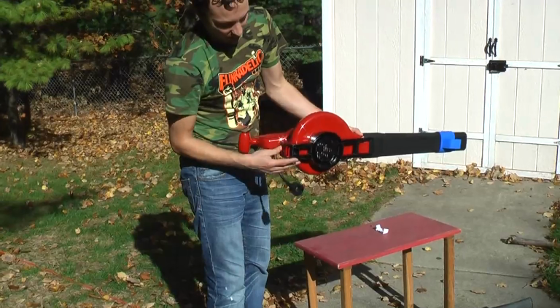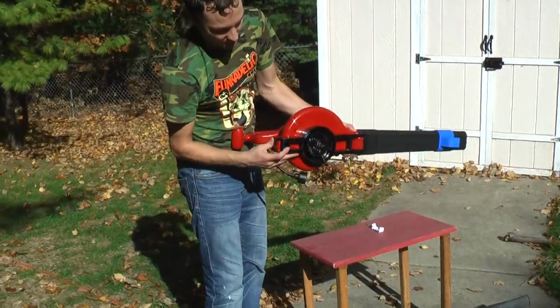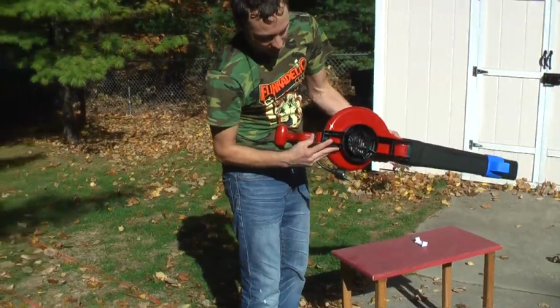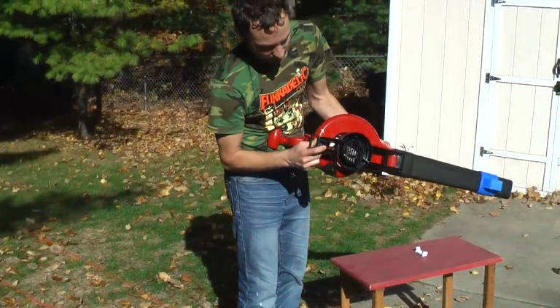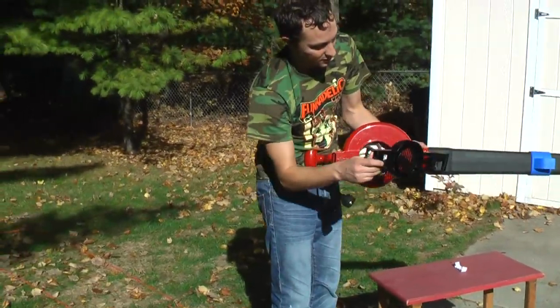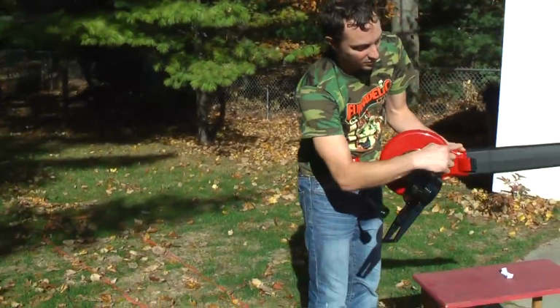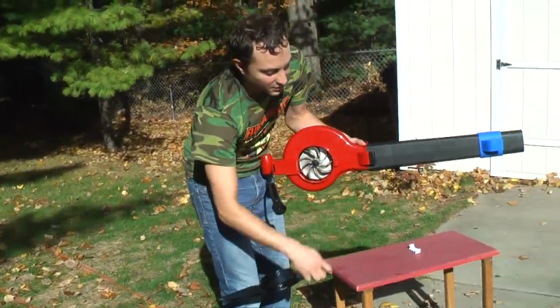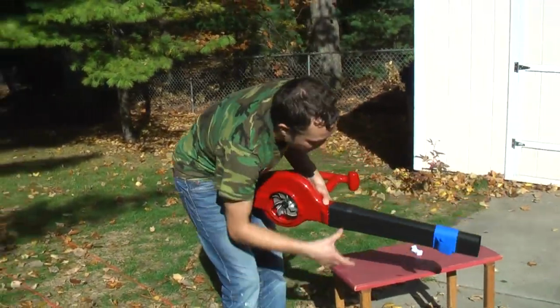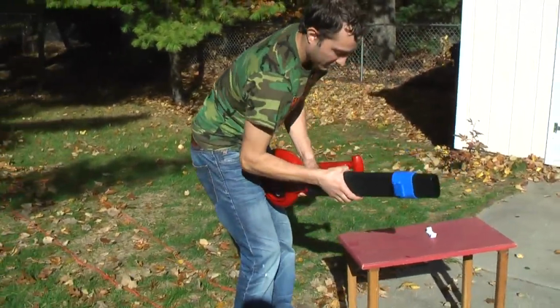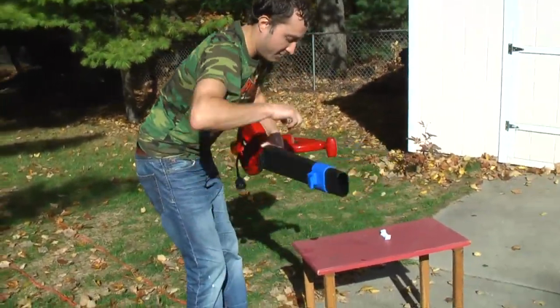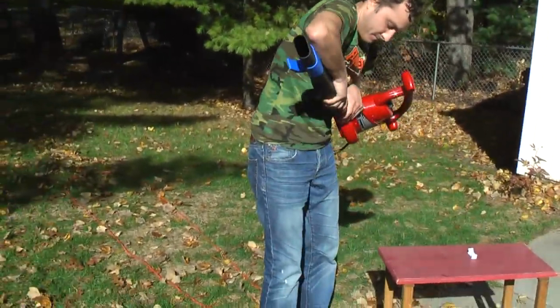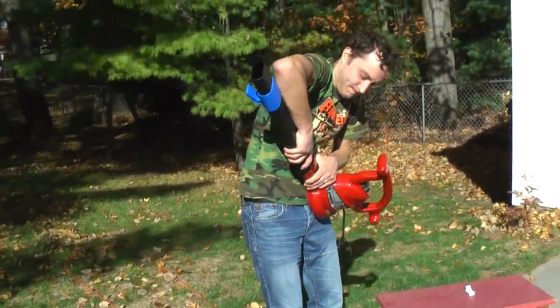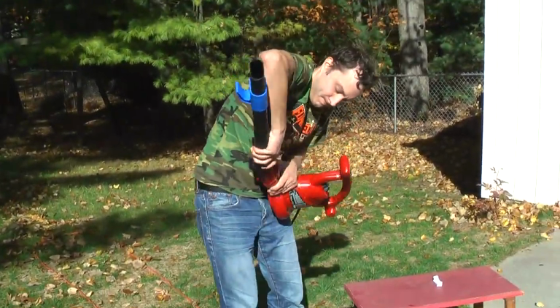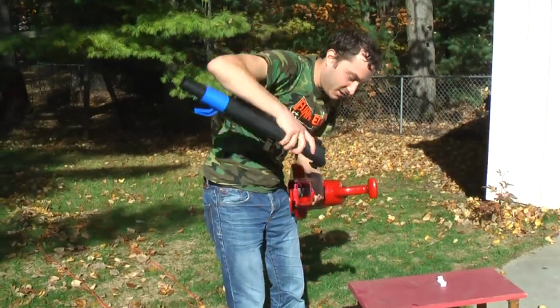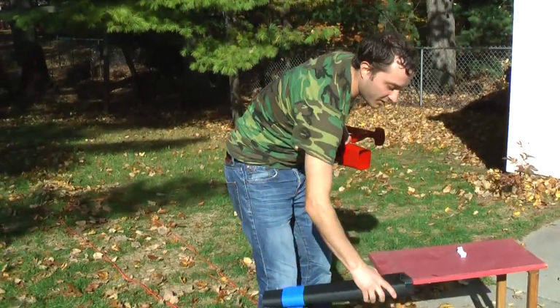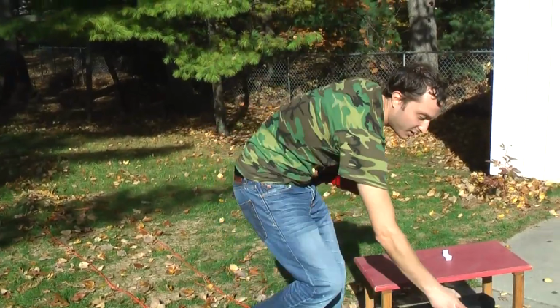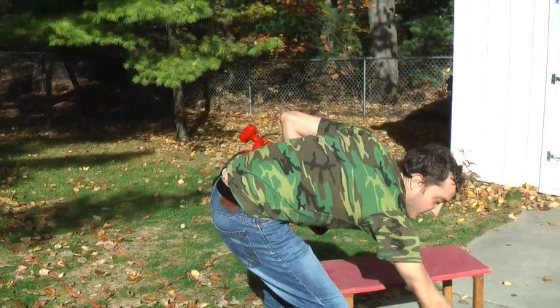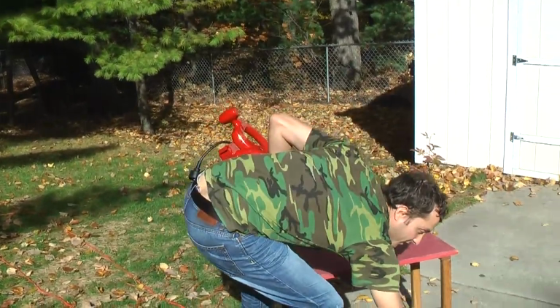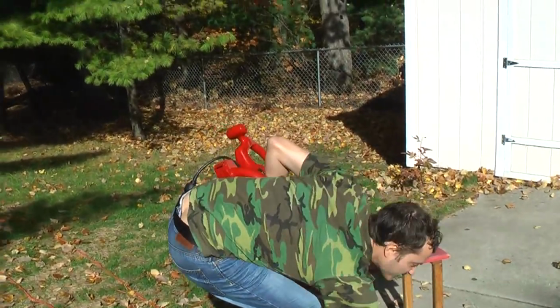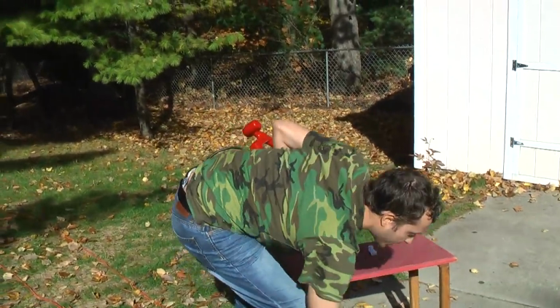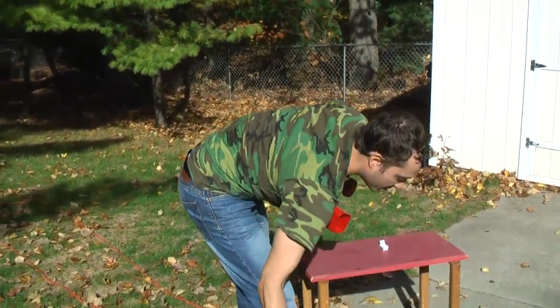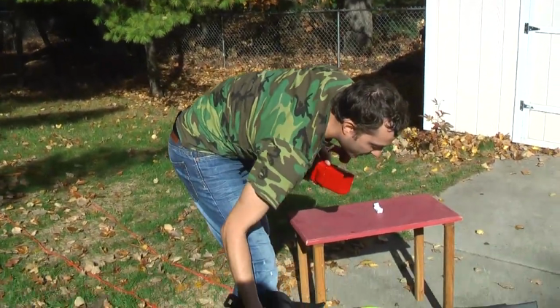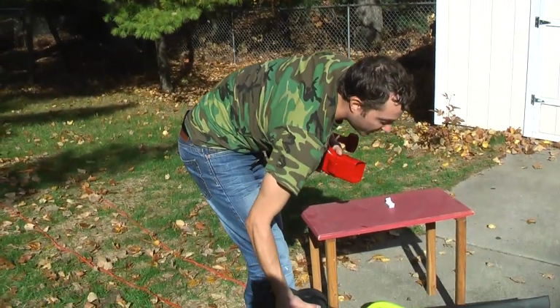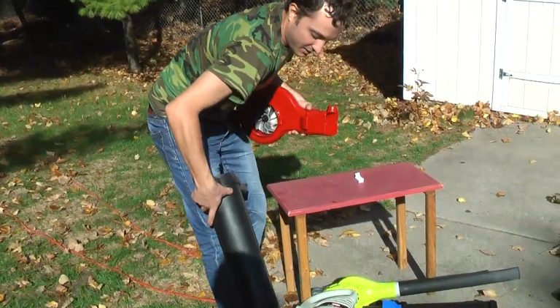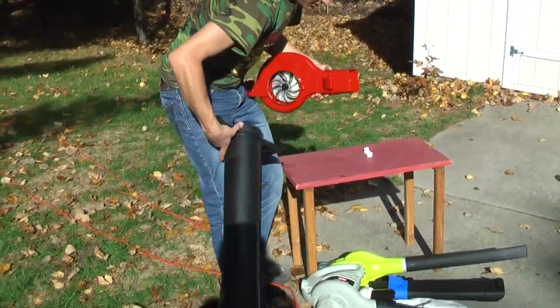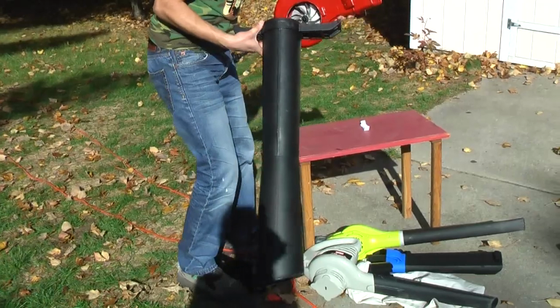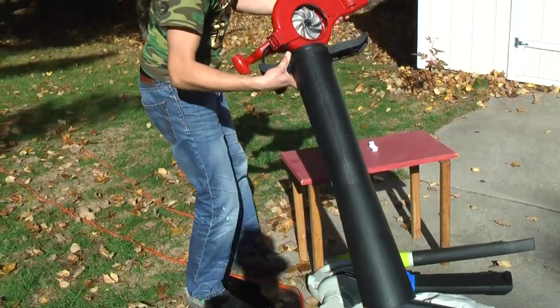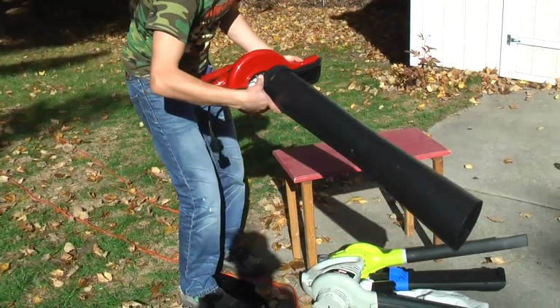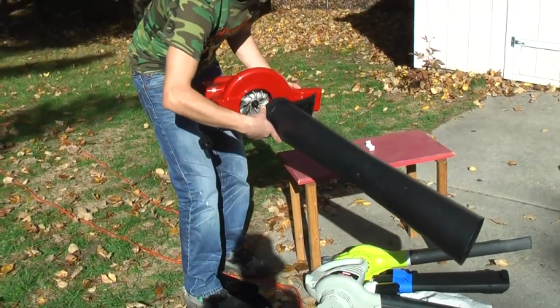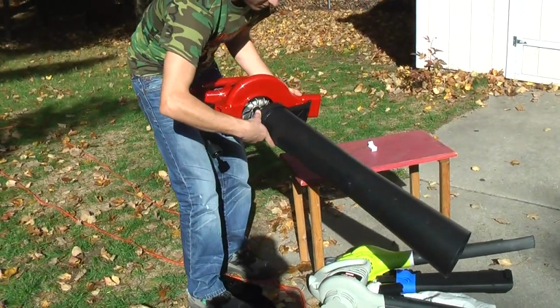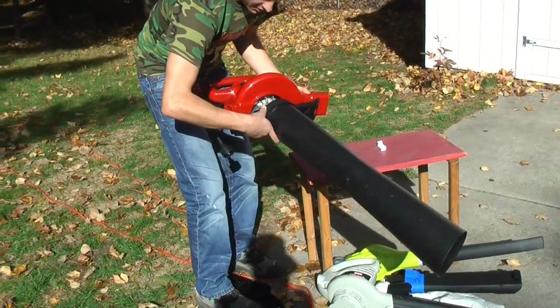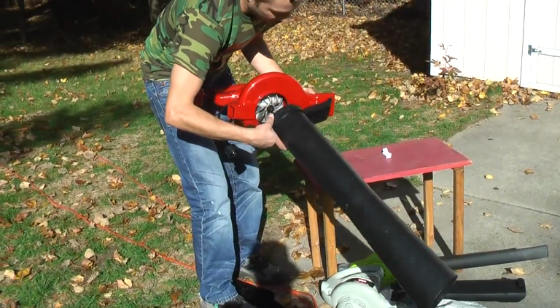Pop this button here, which will release, so that this is a nice tight fit that can be removed. That's actually where the bag for bagging will go now, believe it or not.